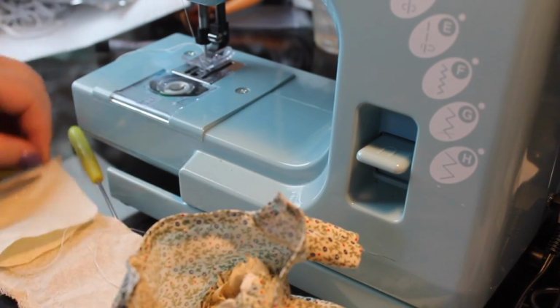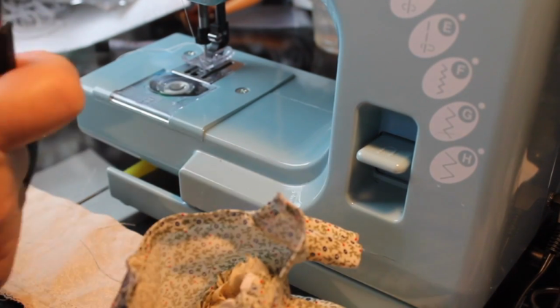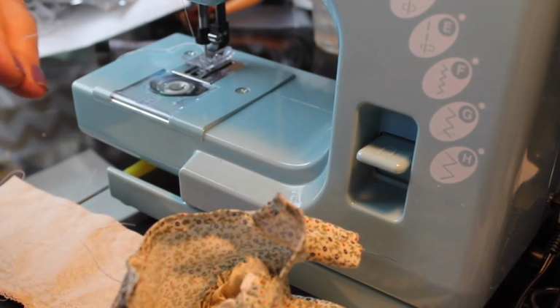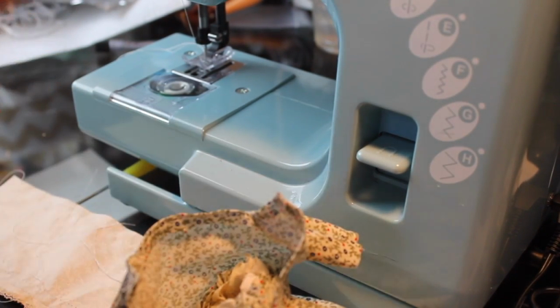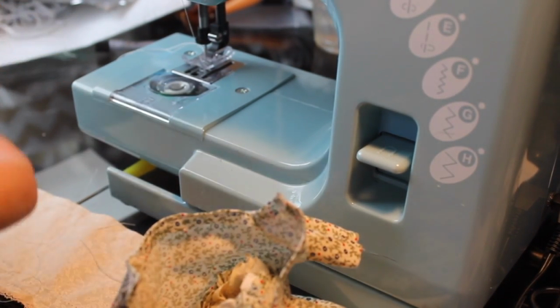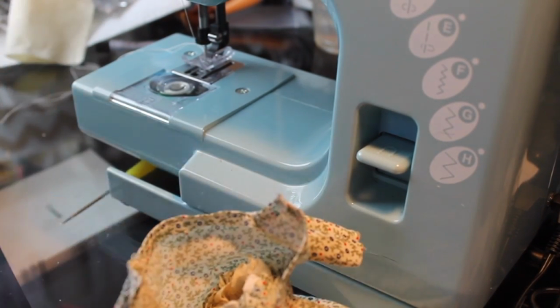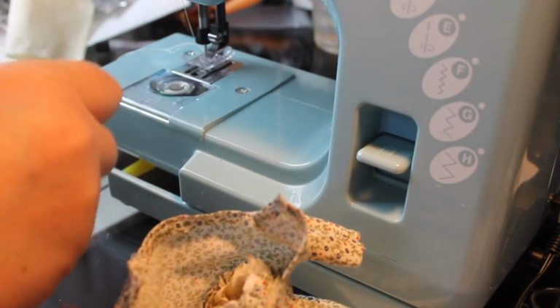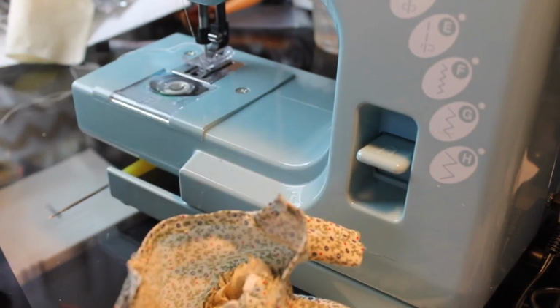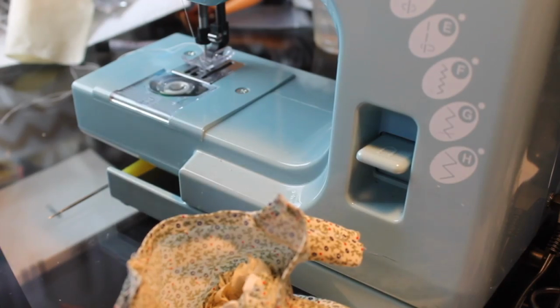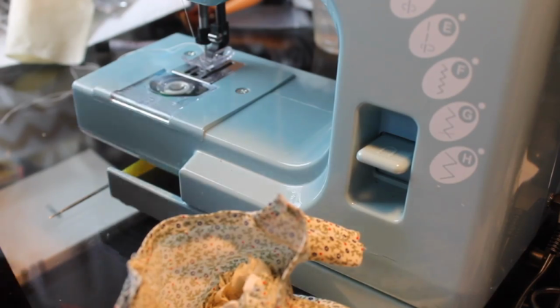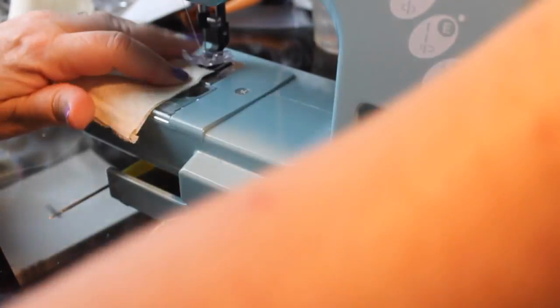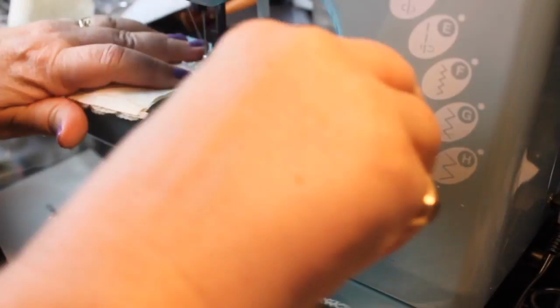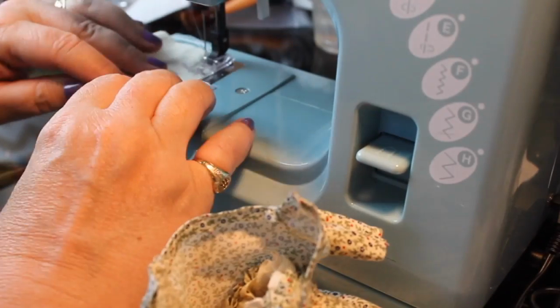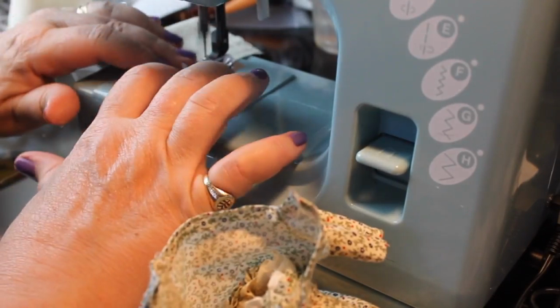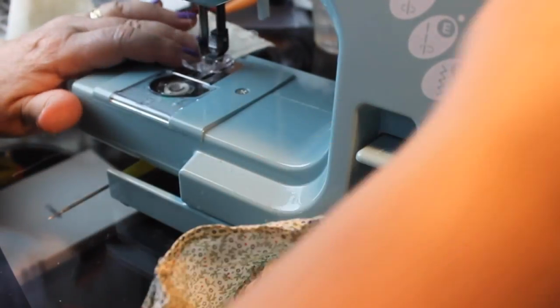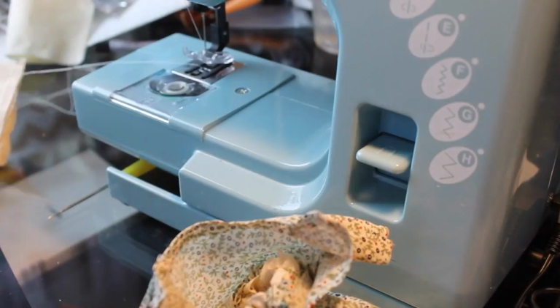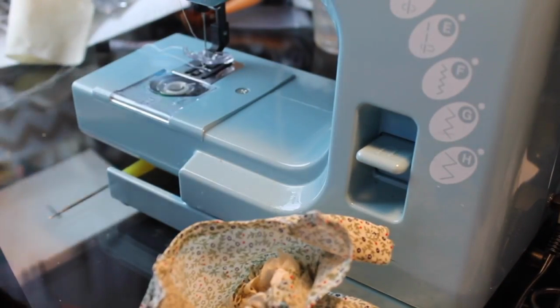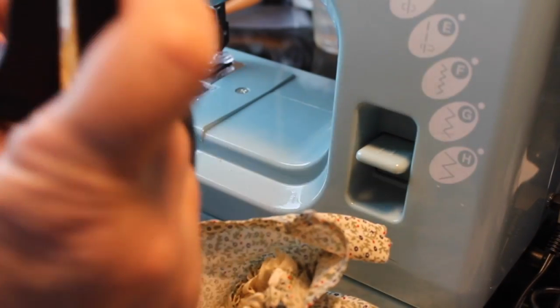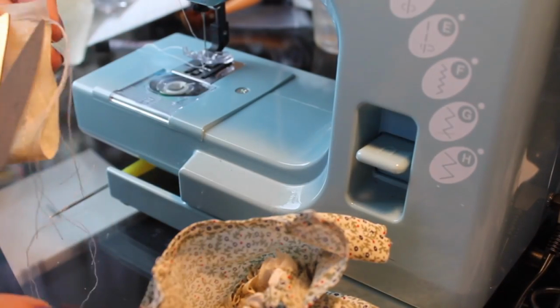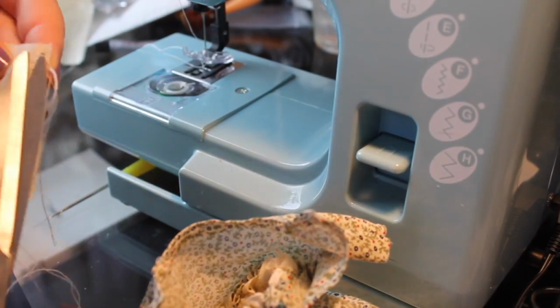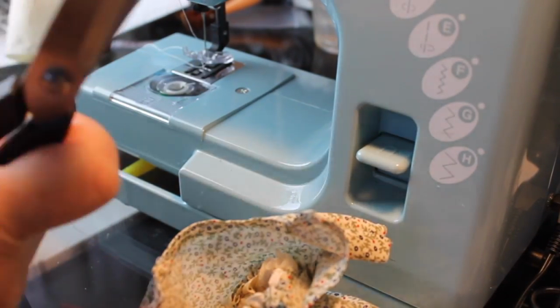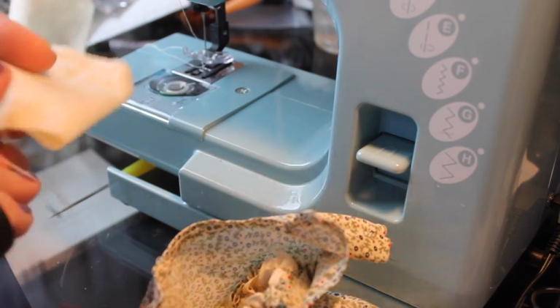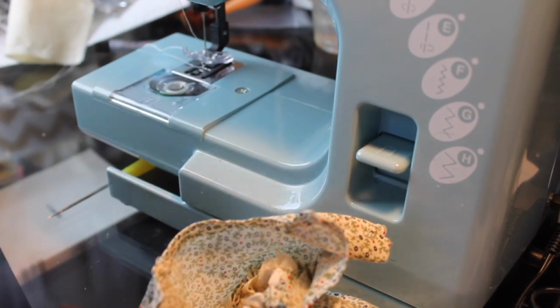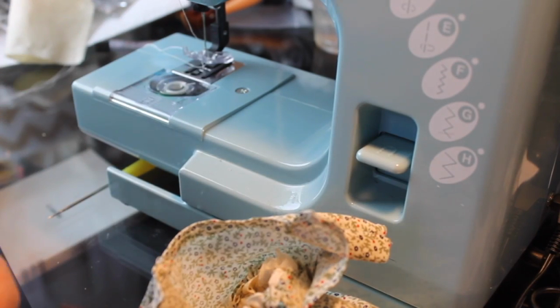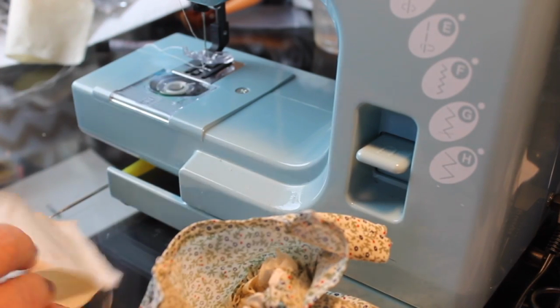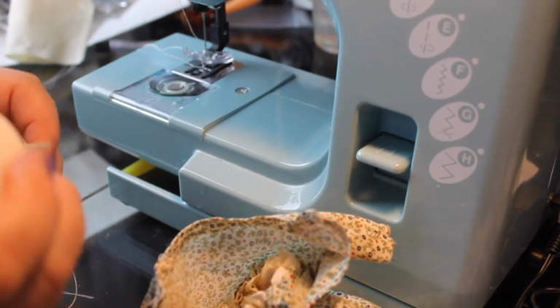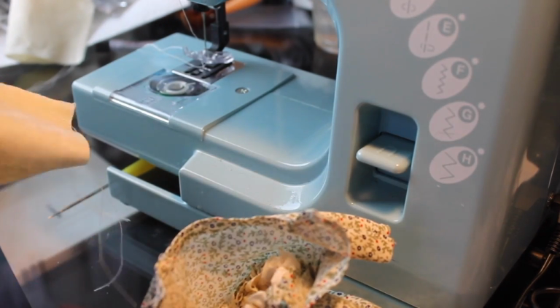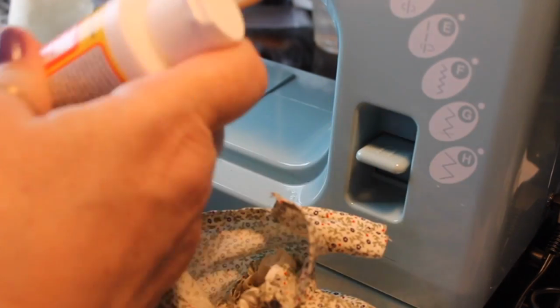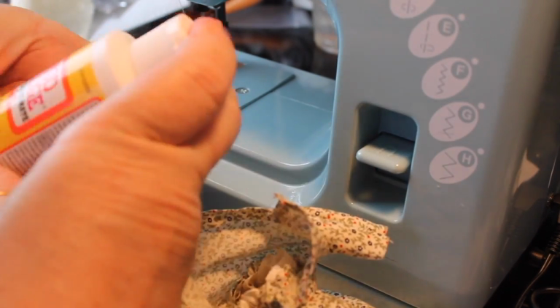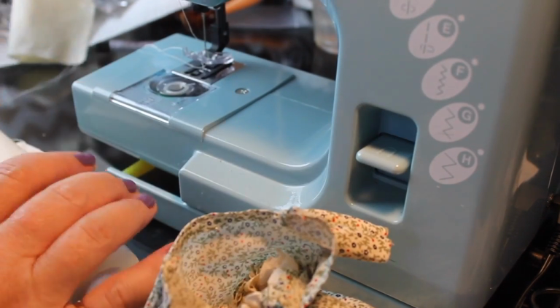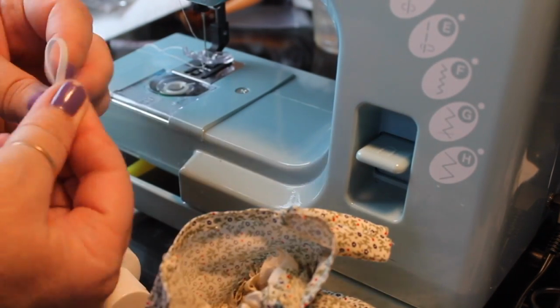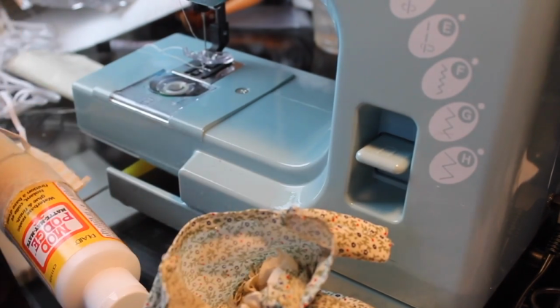Now I'm doing the underarm seams of the under-sleeve that I'm going to put under the bodice sleeve. And once I have that, I will gather those up at the top.